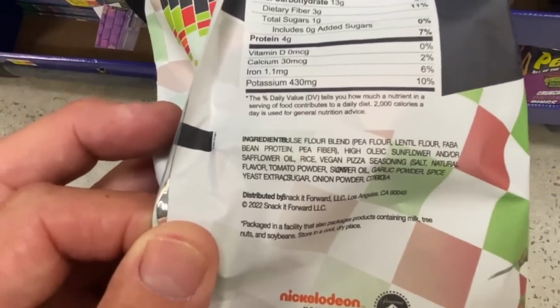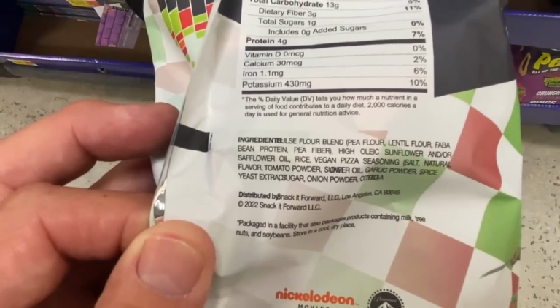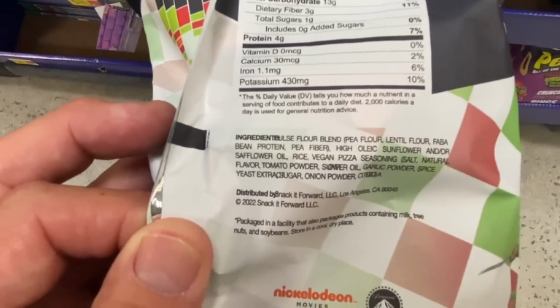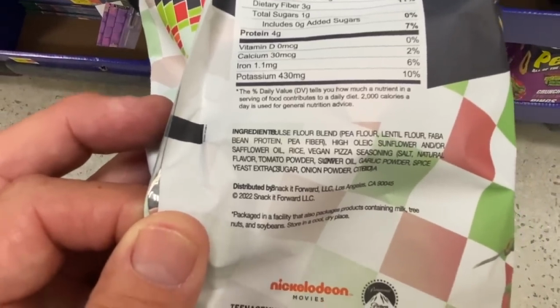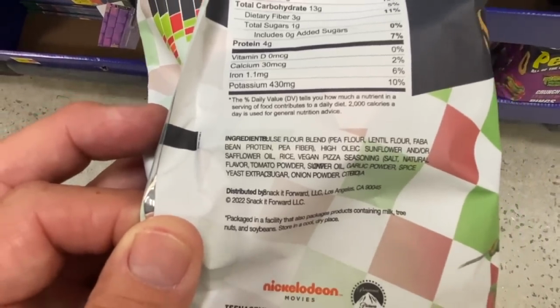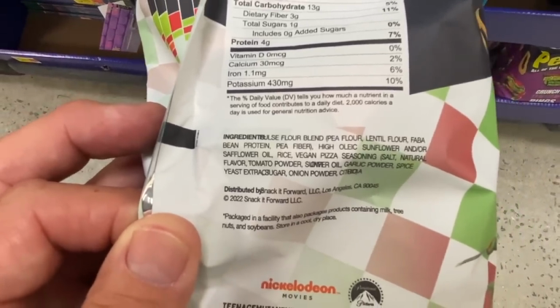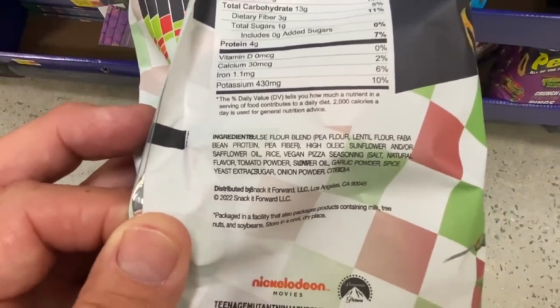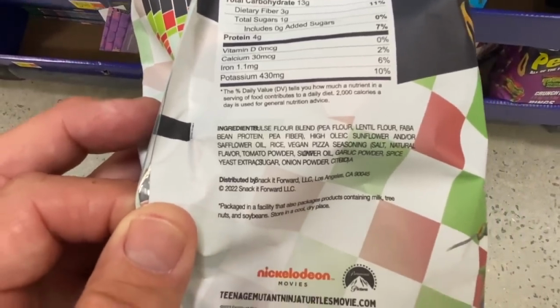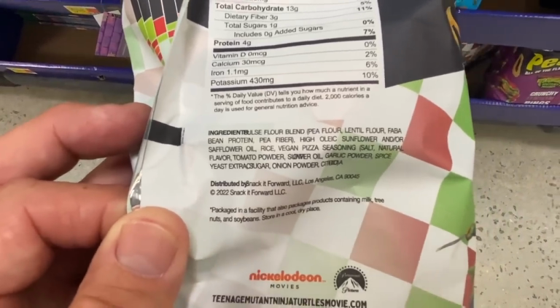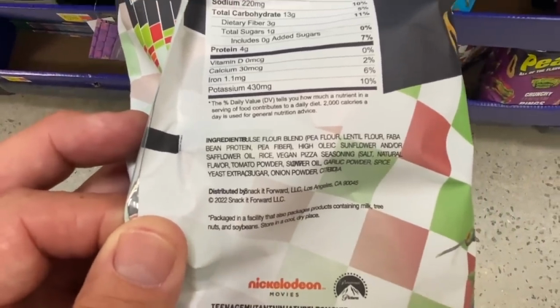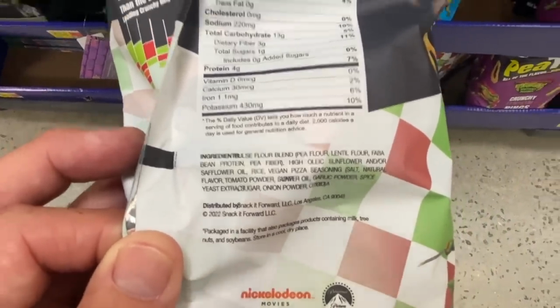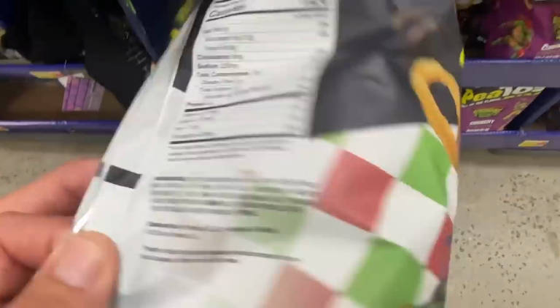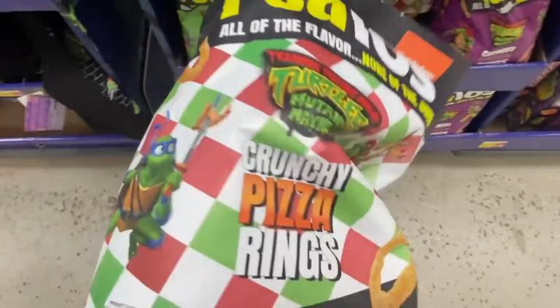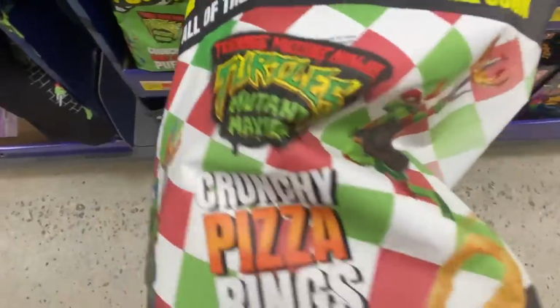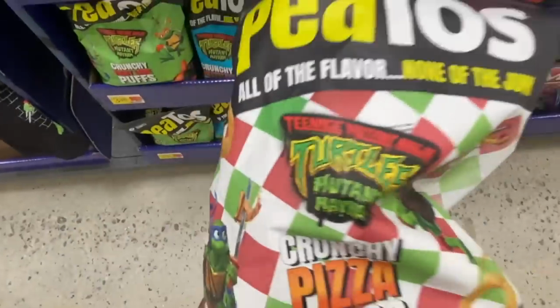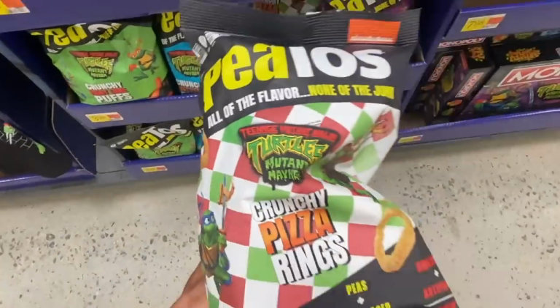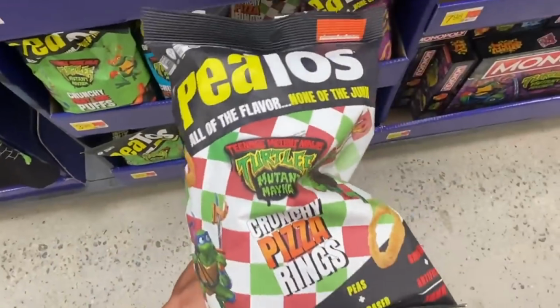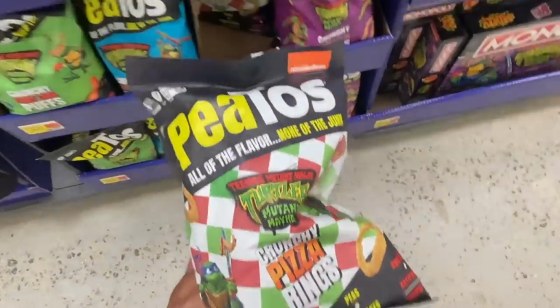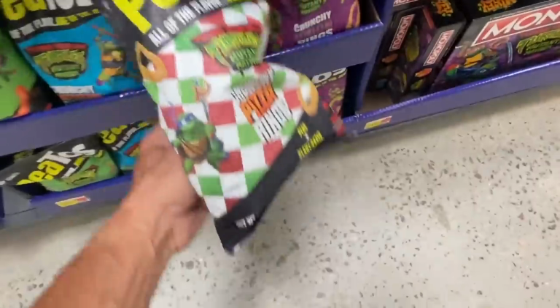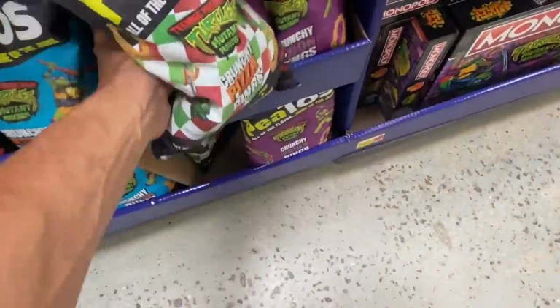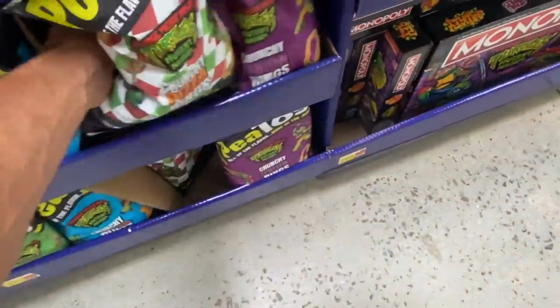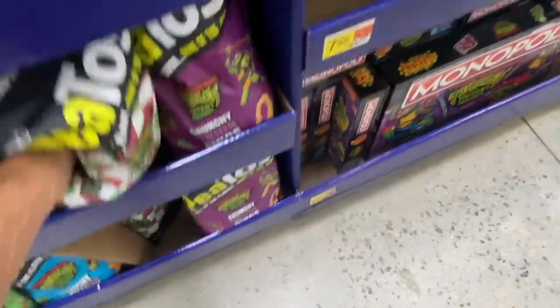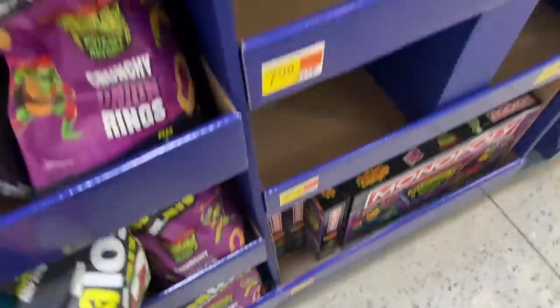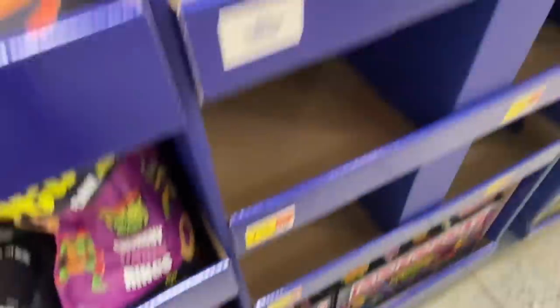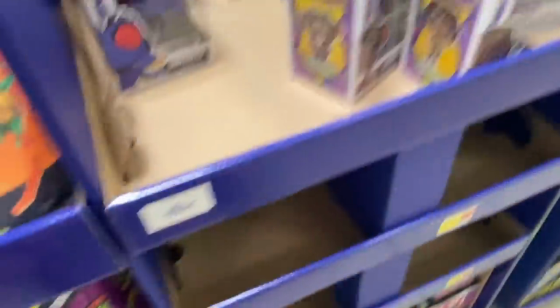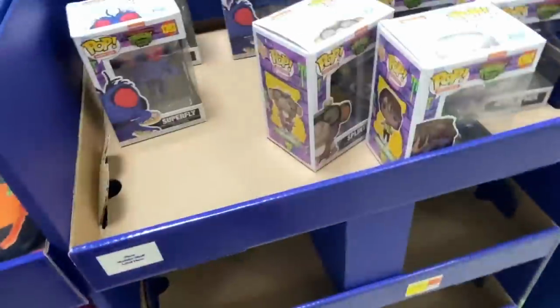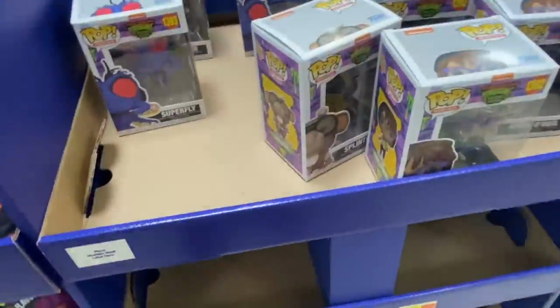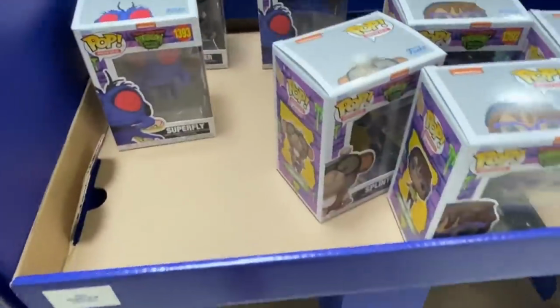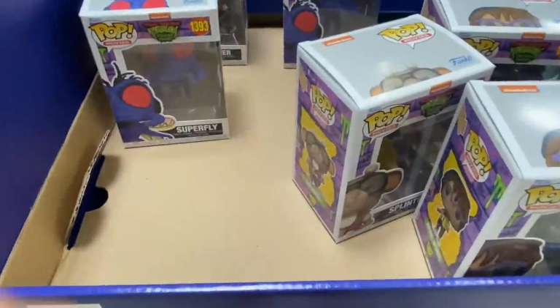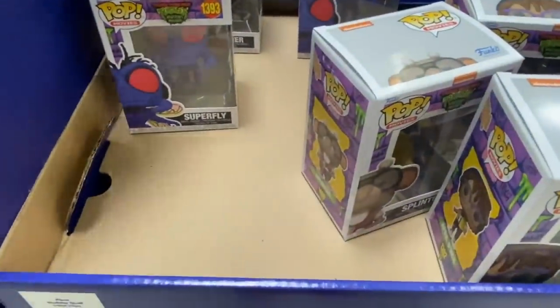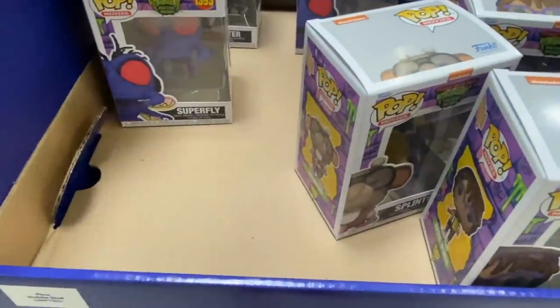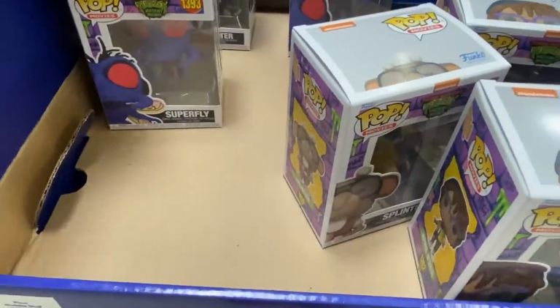Let's check out their ingredients — flour, pea flour, bean protein, pea fiber. Not bad, it has been worse, but they look pretty tasty anyway.